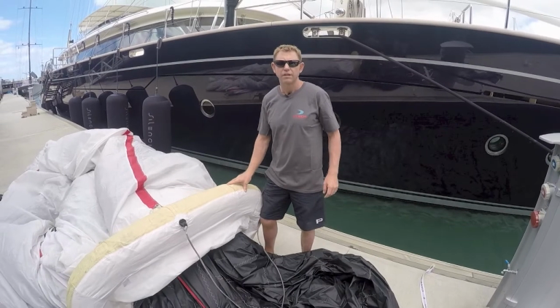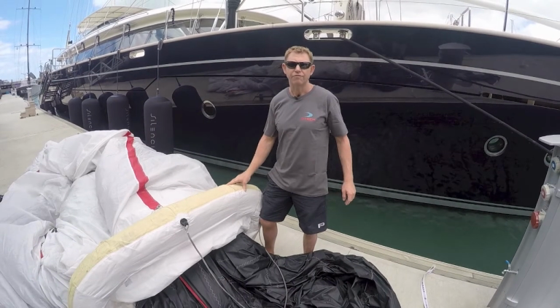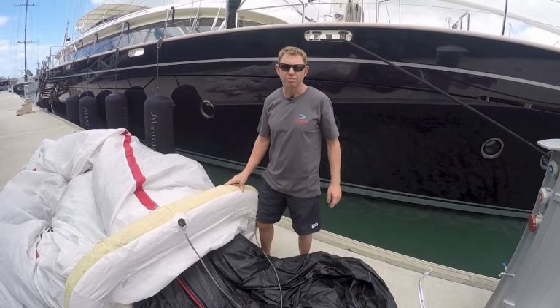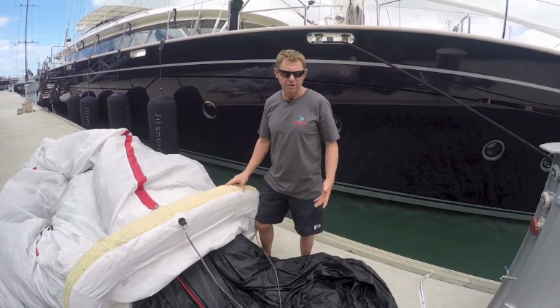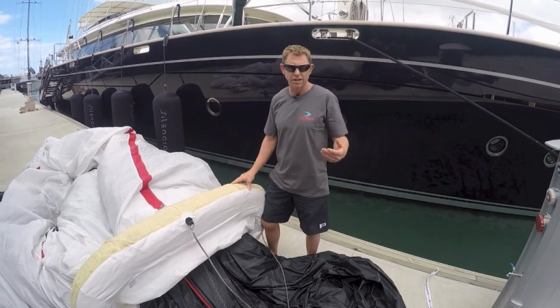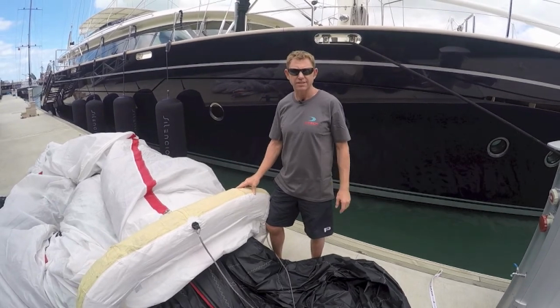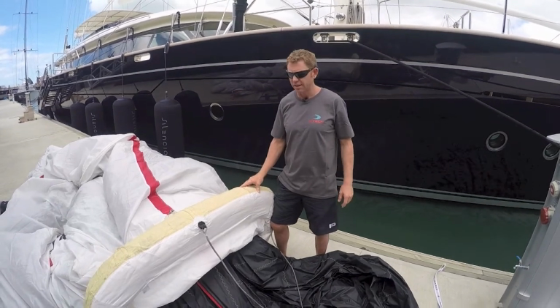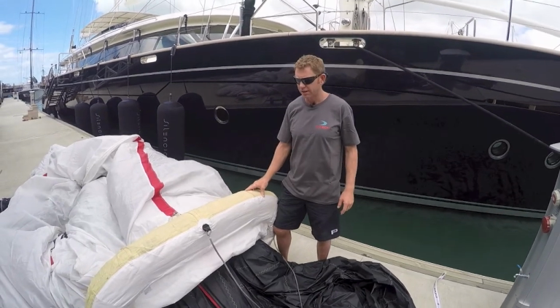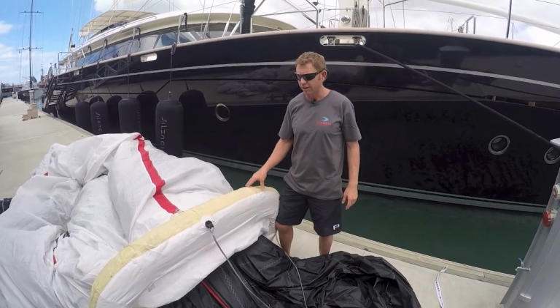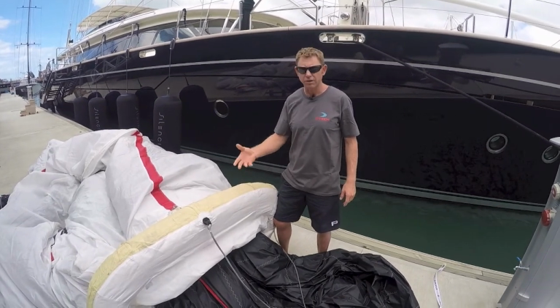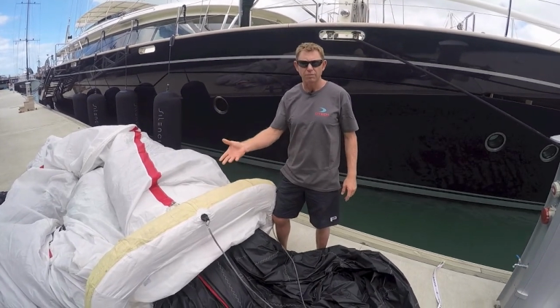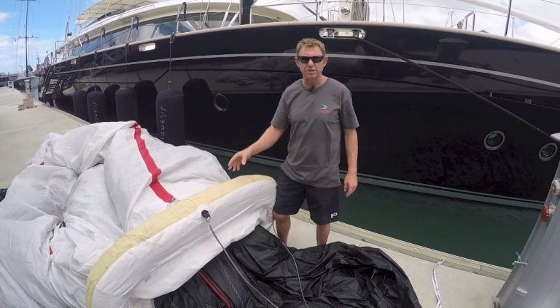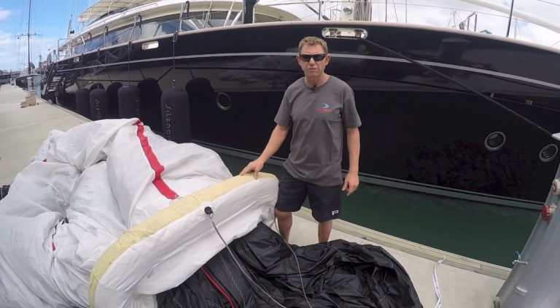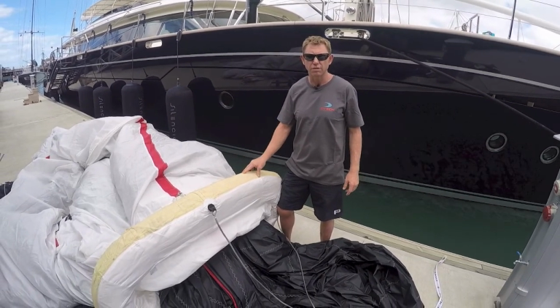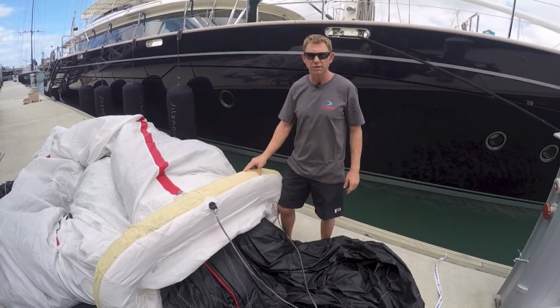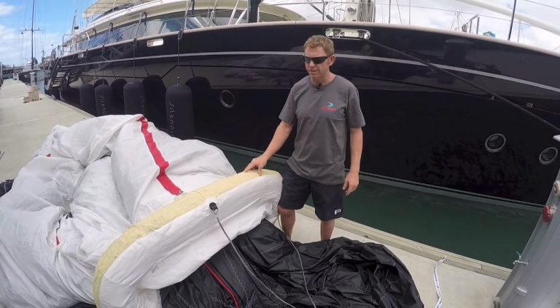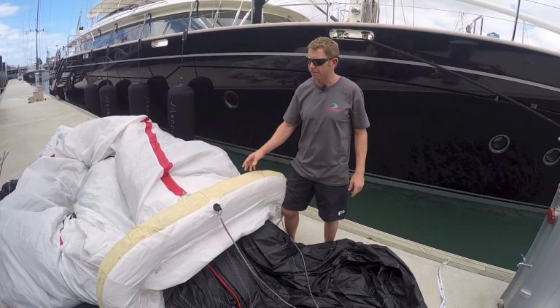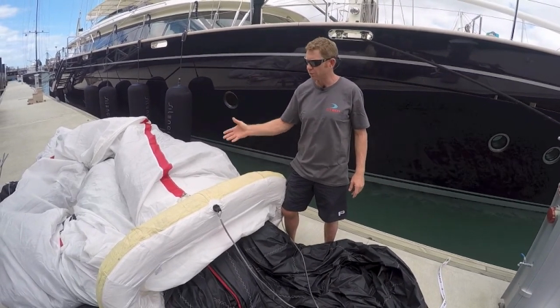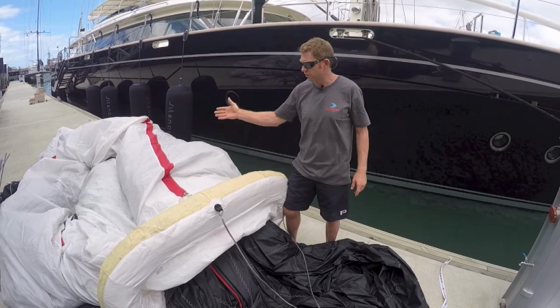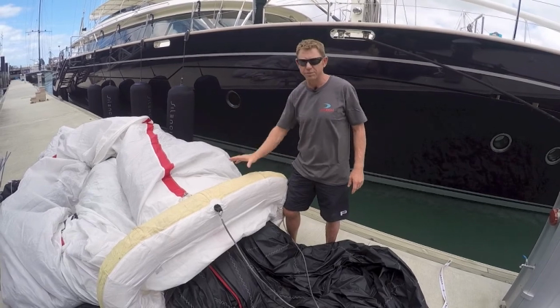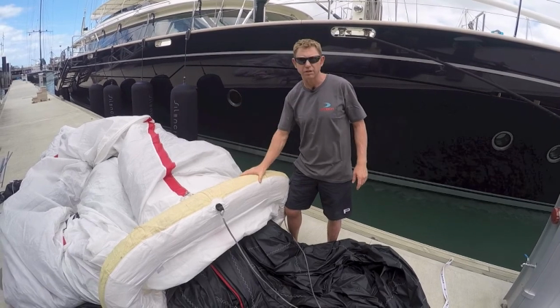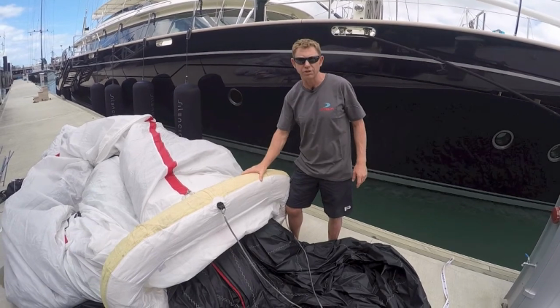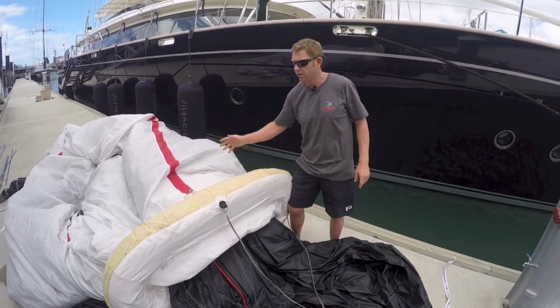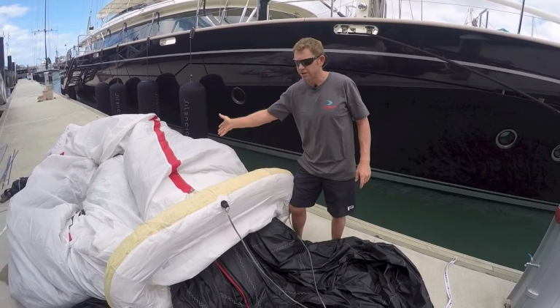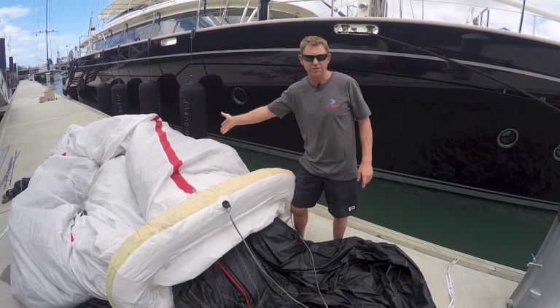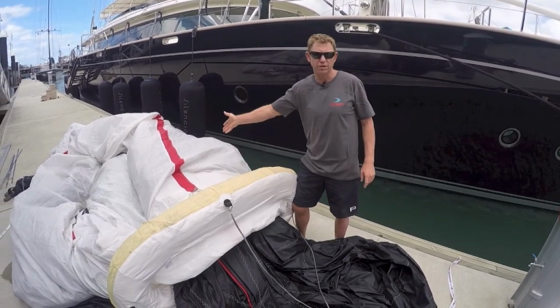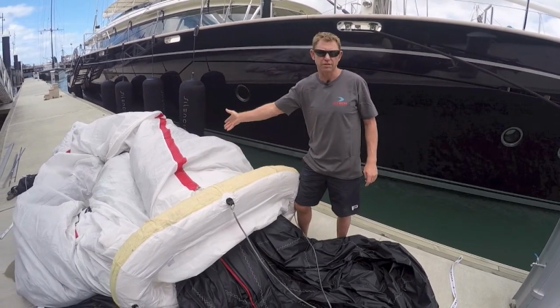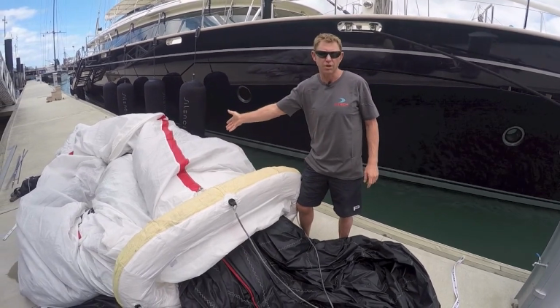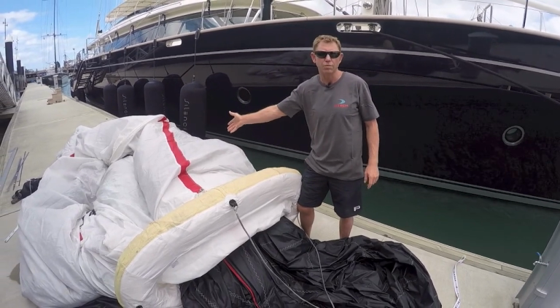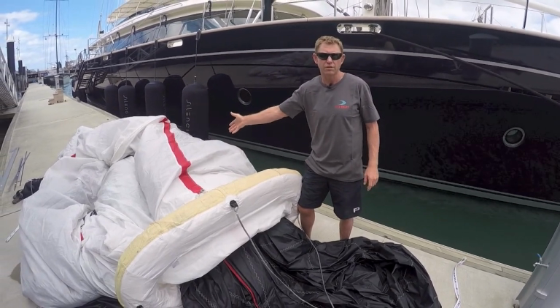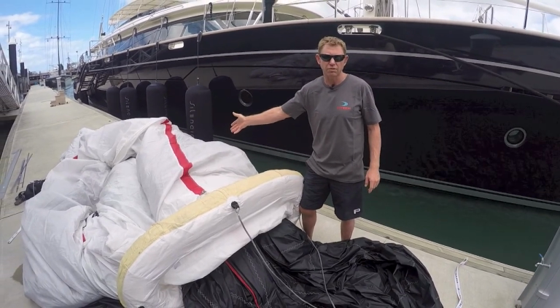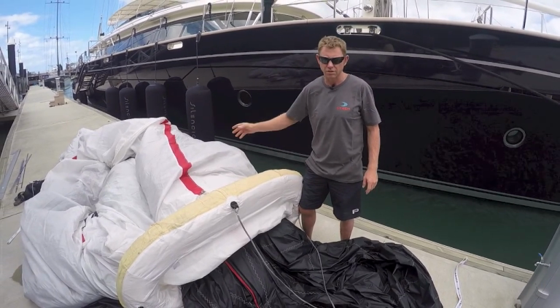I'm Fraser Brown, a Sea-Tec, and I'm here to talk about the size 4 Snuff Air, which on this particular version is attached to a hoop-style sock.